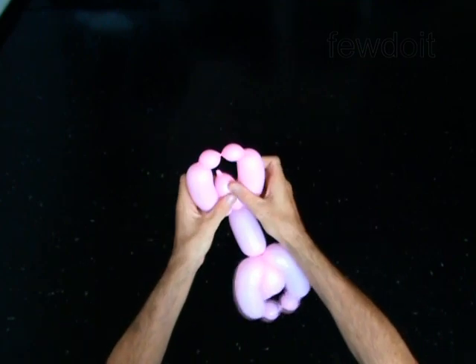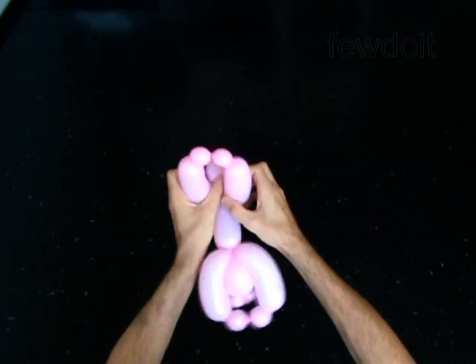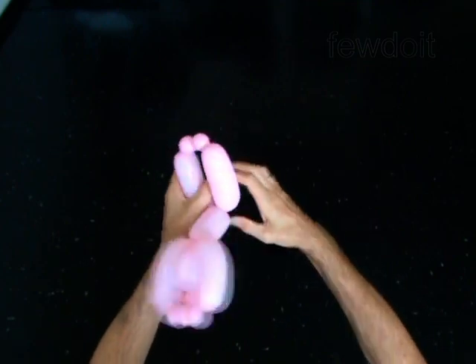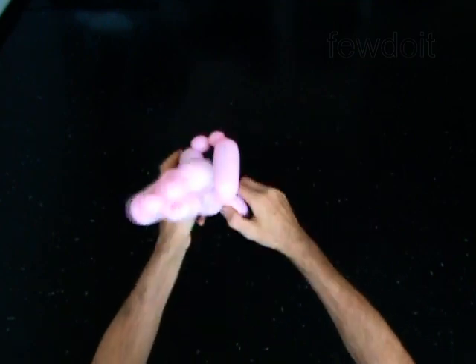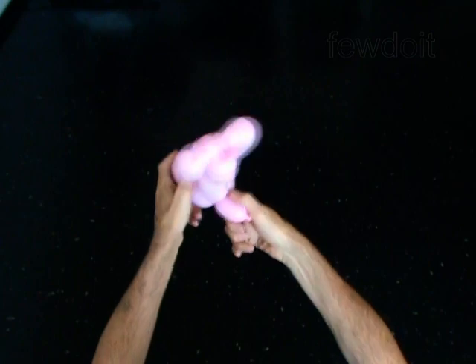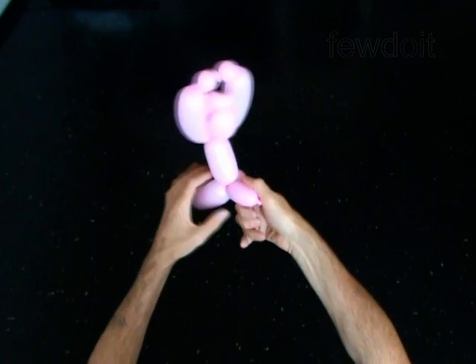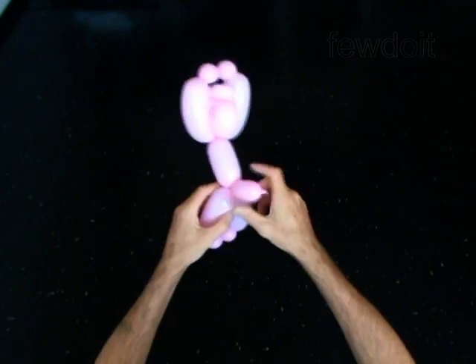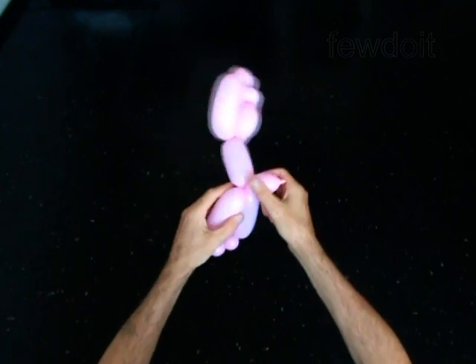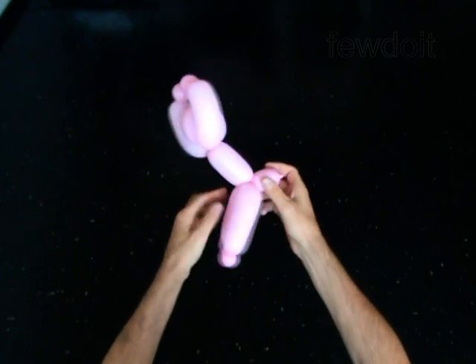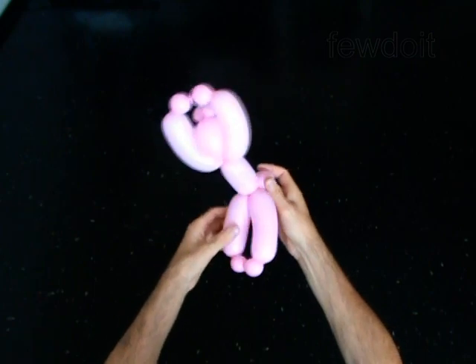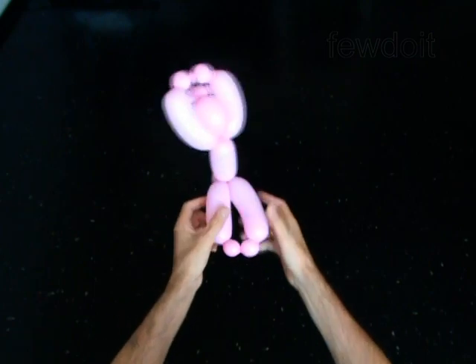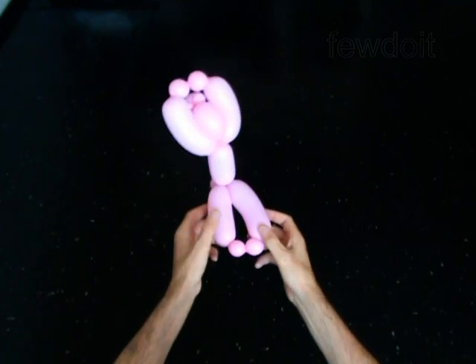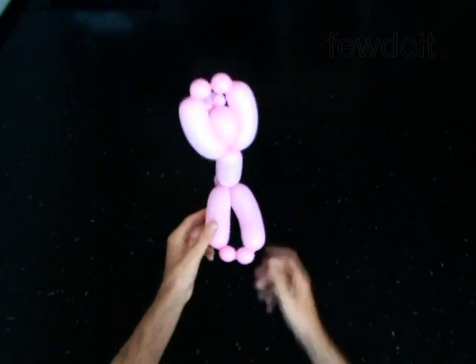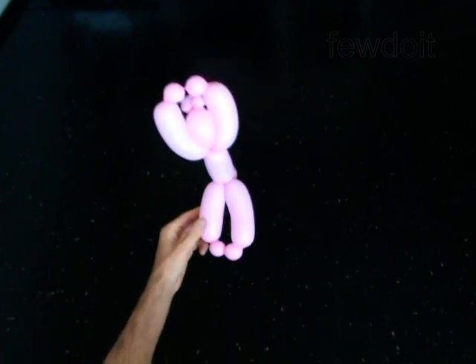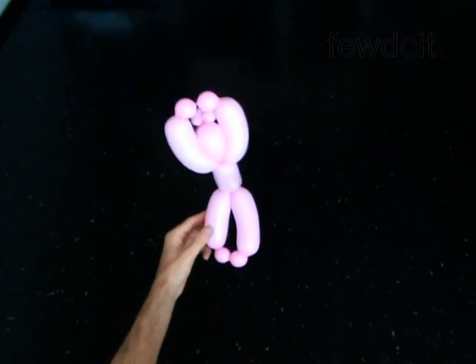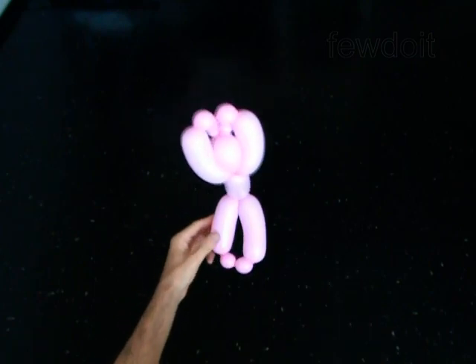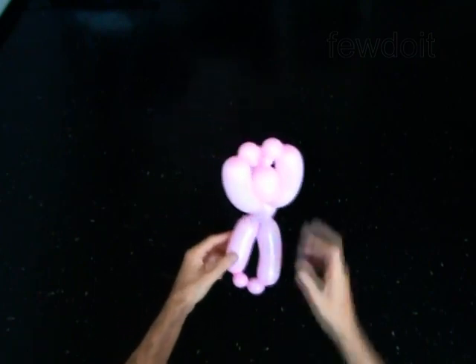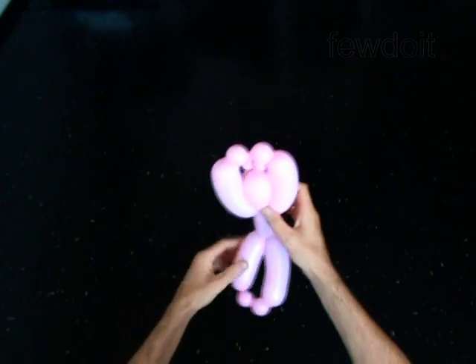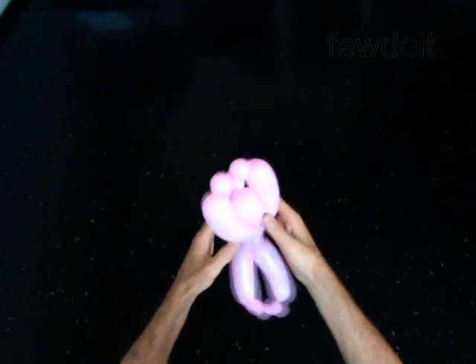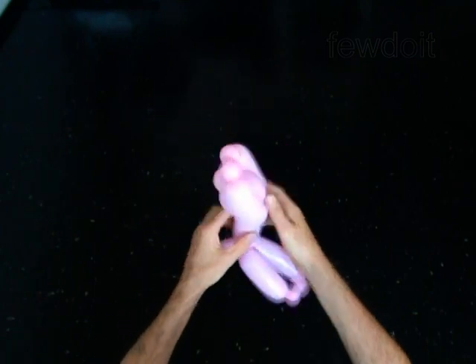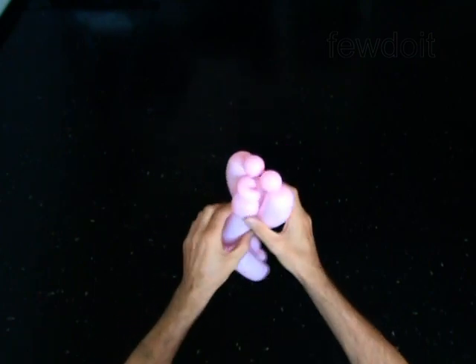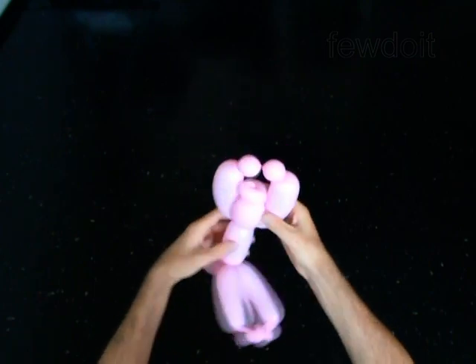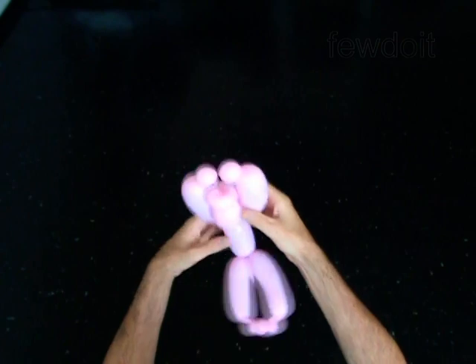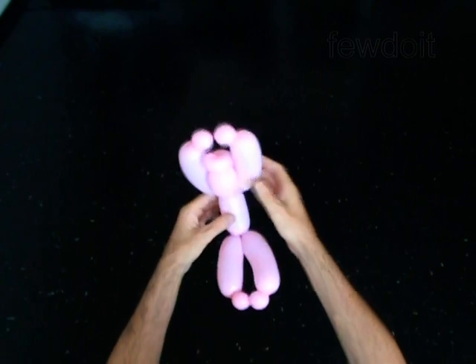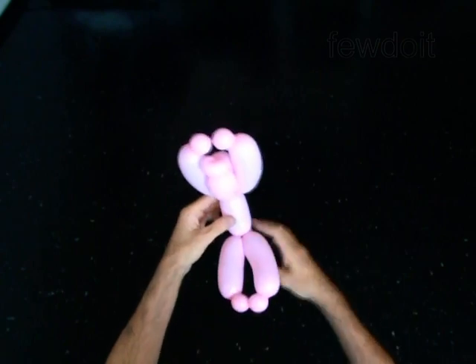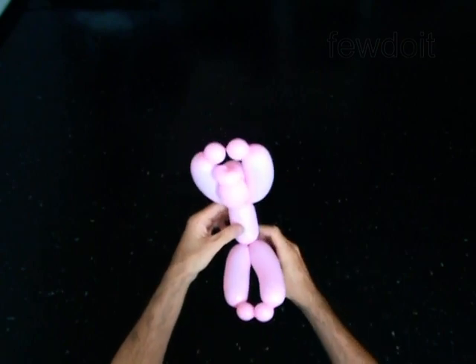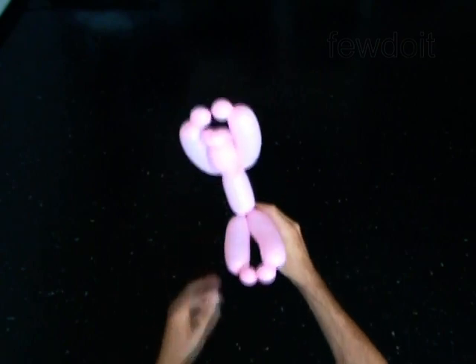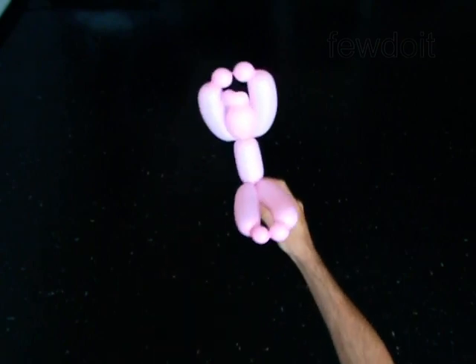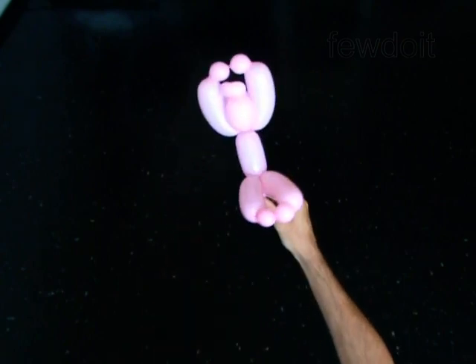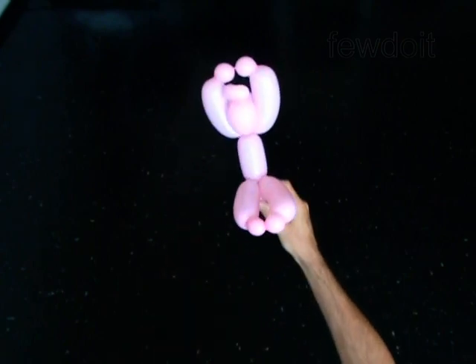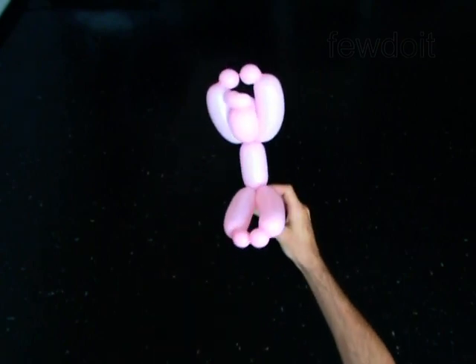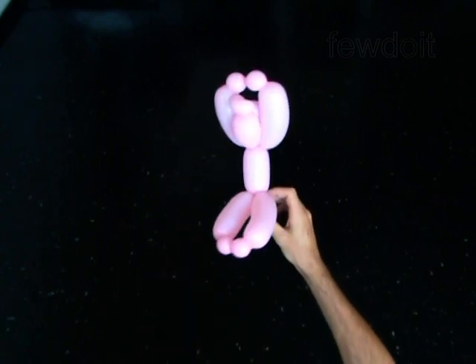The rest of the balloon is the thirteenth bubble. You may cut off the thirteenth bubble or keep it. You have made the doll.